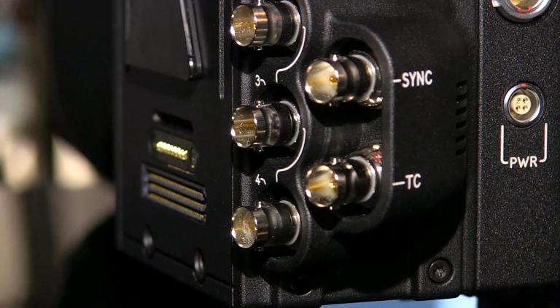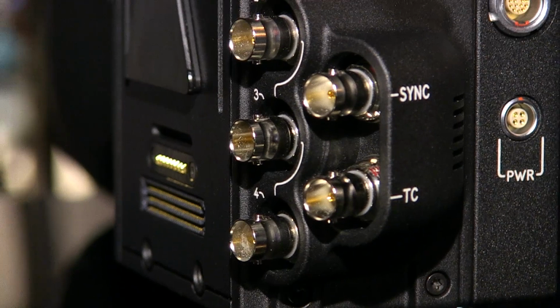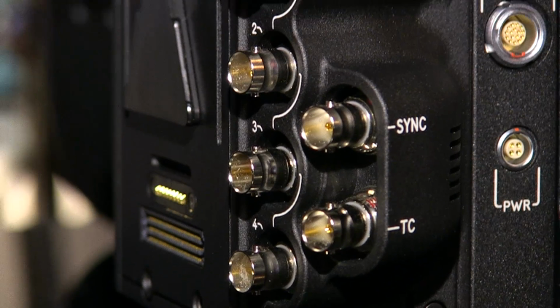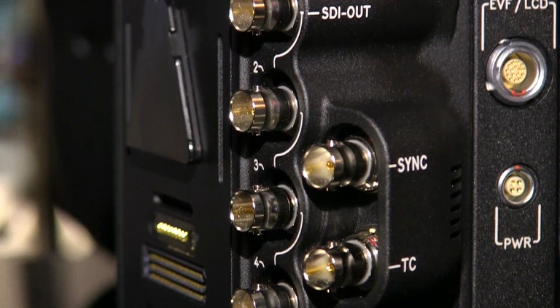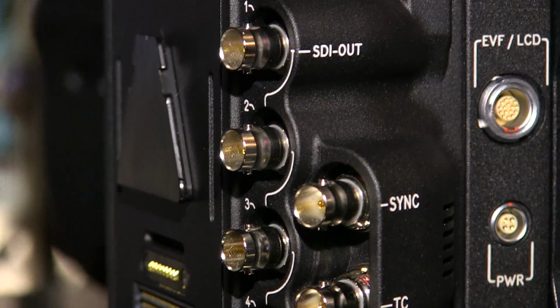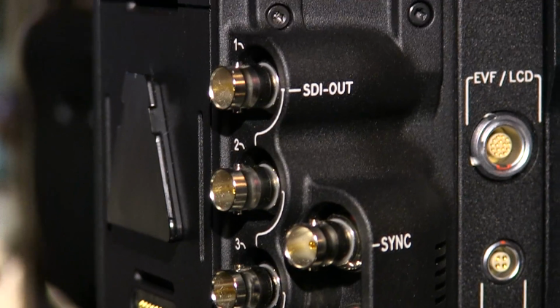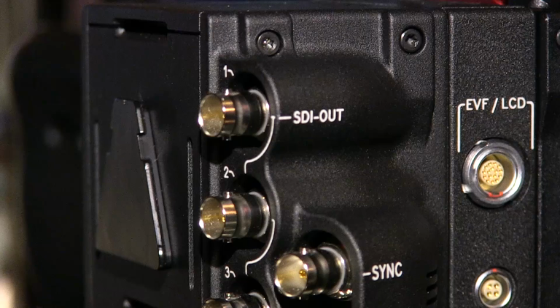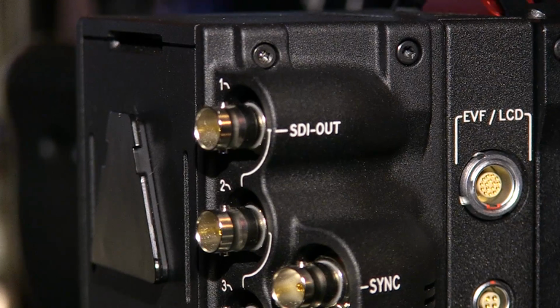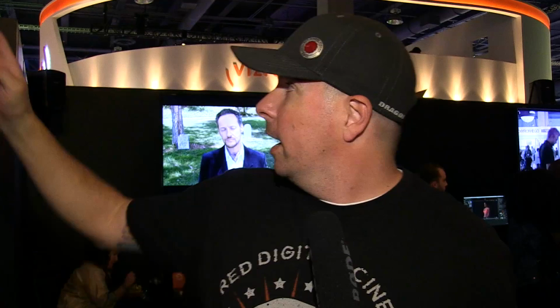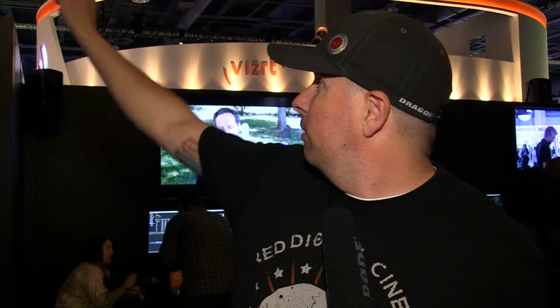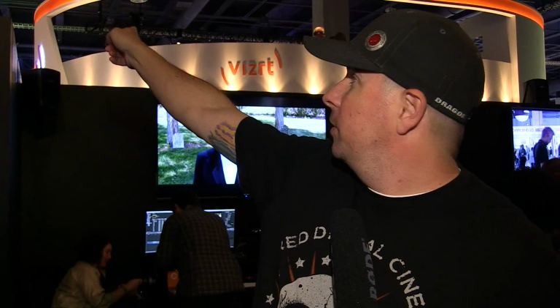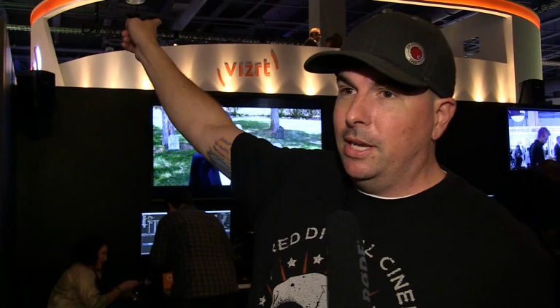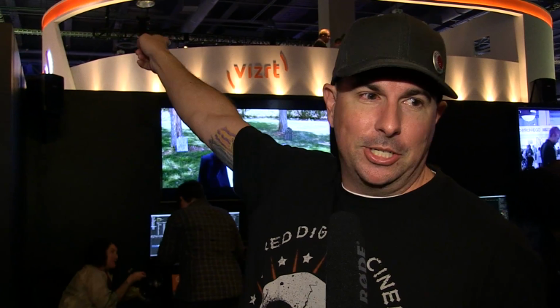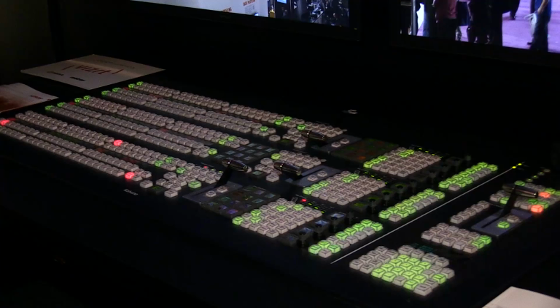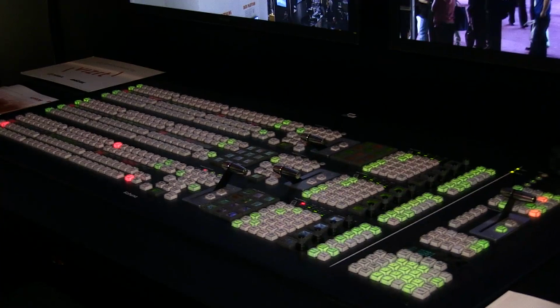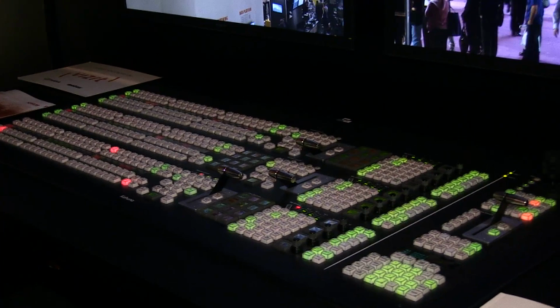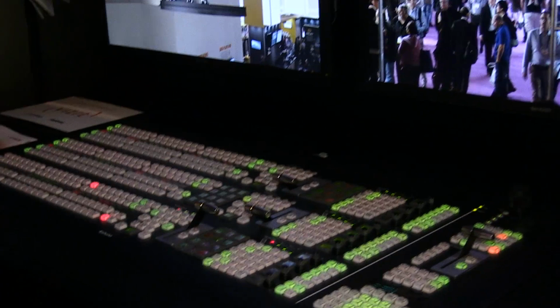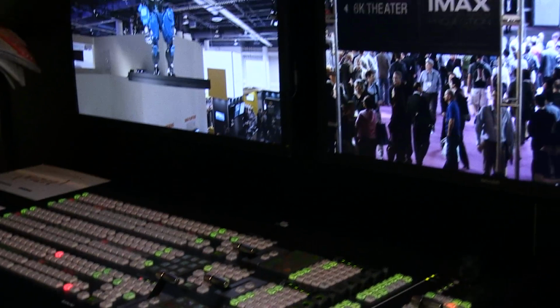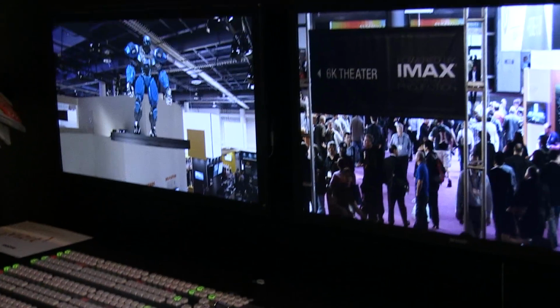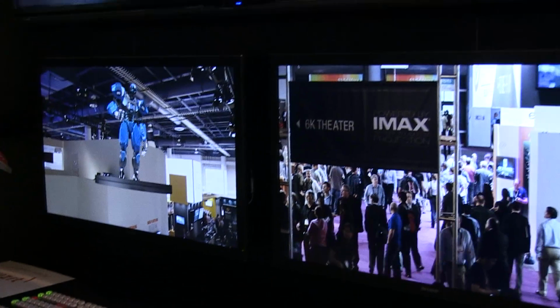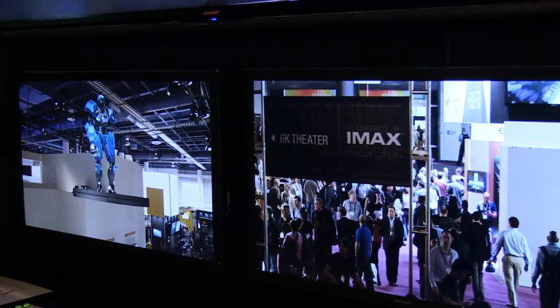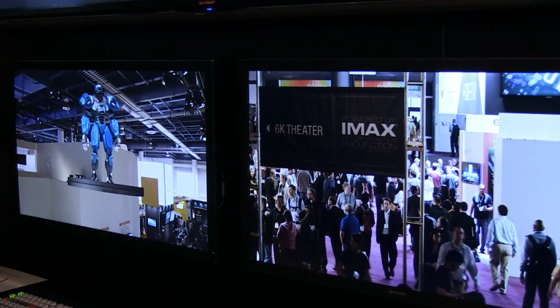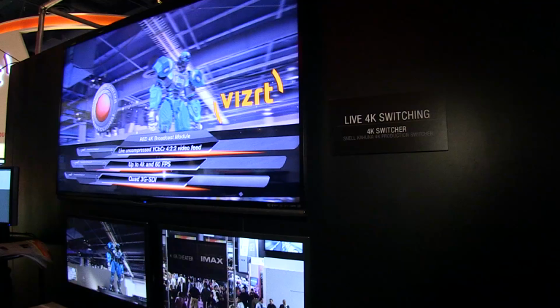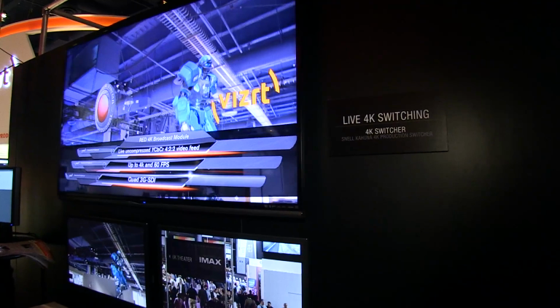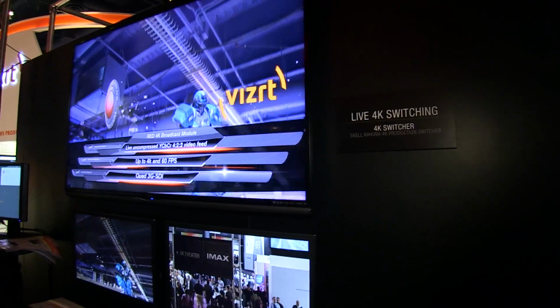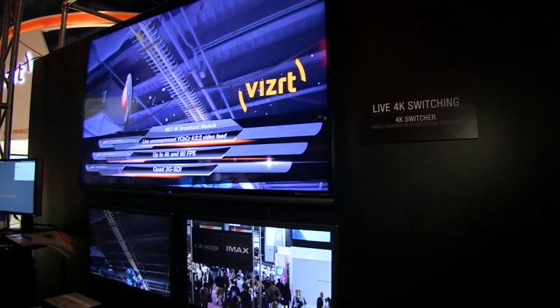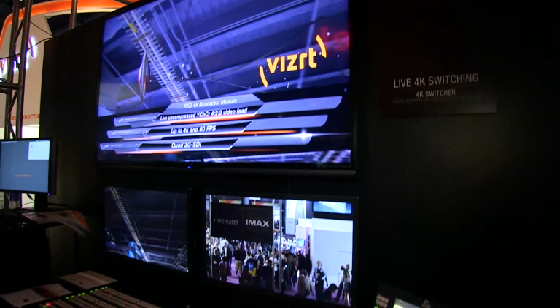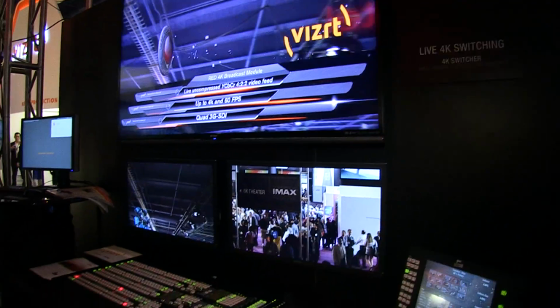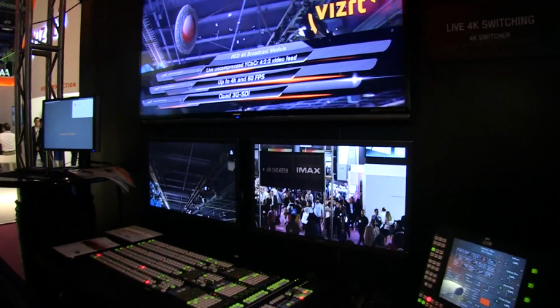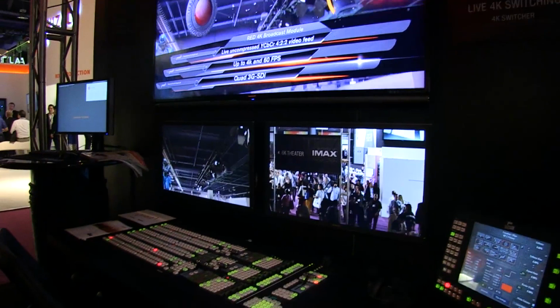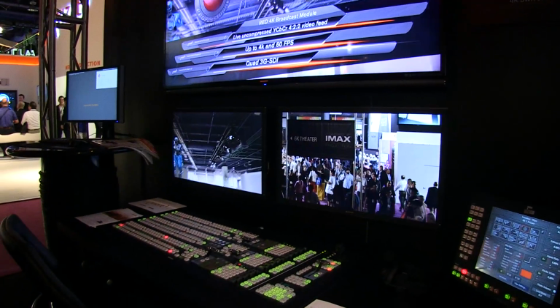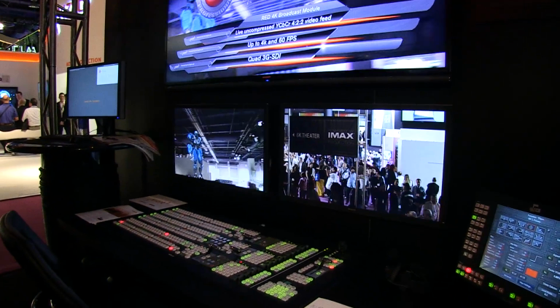What we're doing over here is actually going to a 4K switcher, and our friends over at the VIZRT booth actually have a Dragon camera as well with the same module on there, so we're able to switch between their feed and our feed between the two booths.